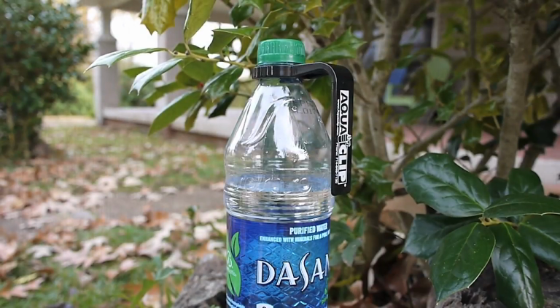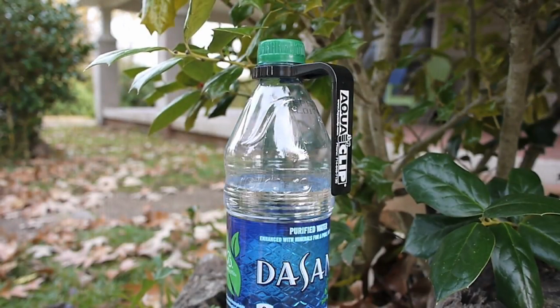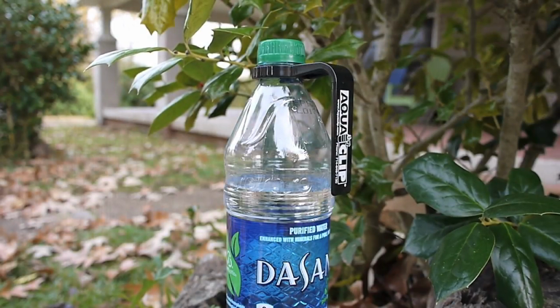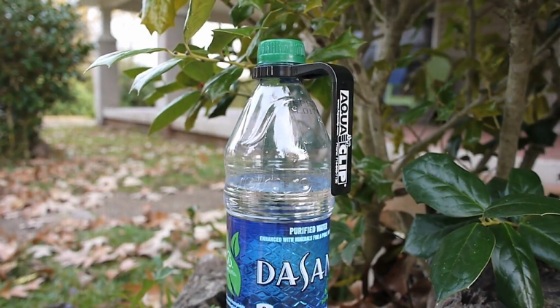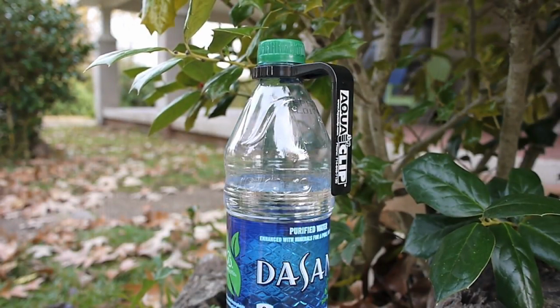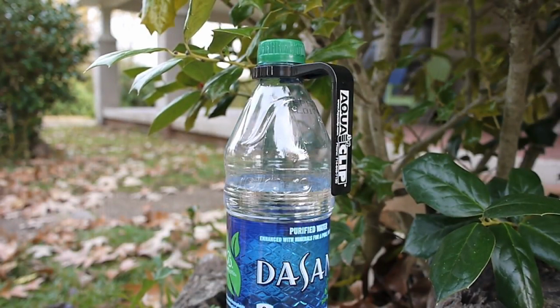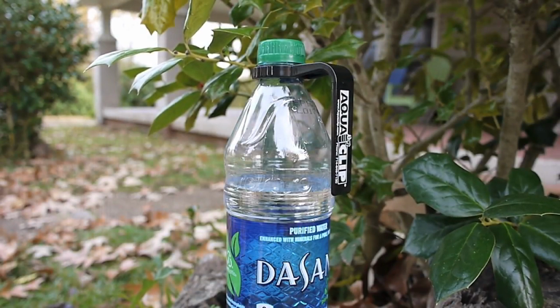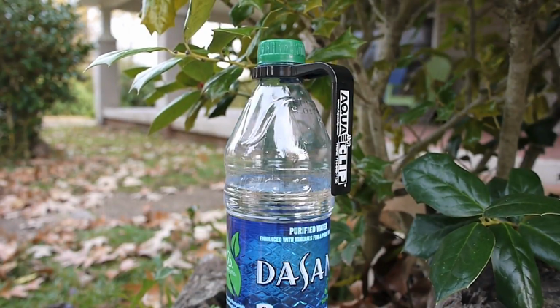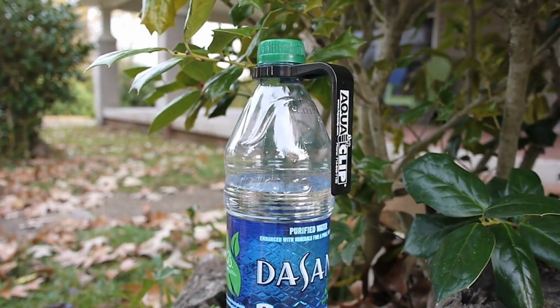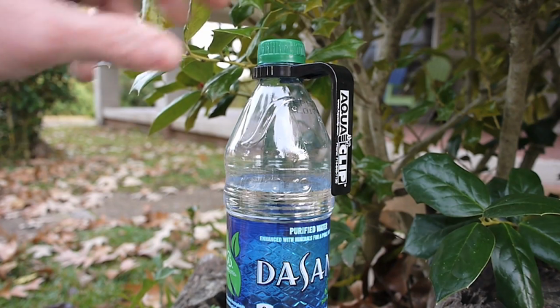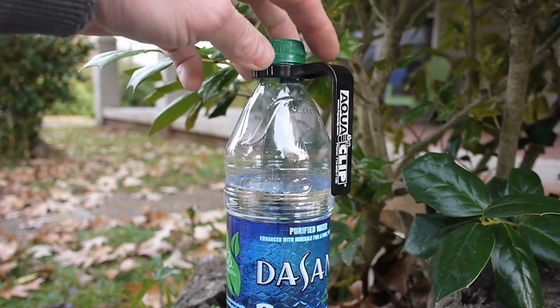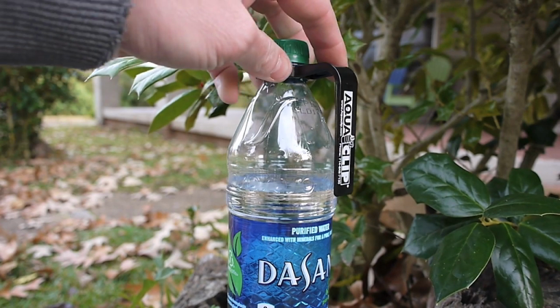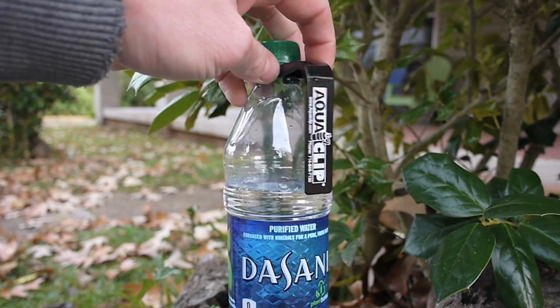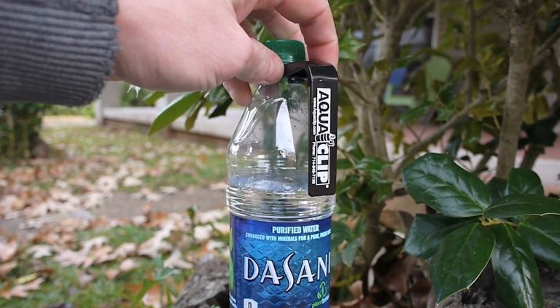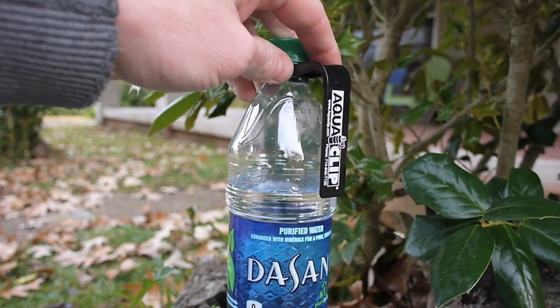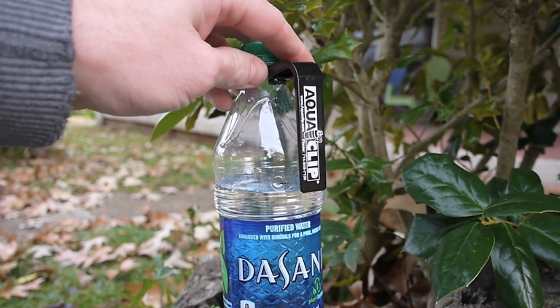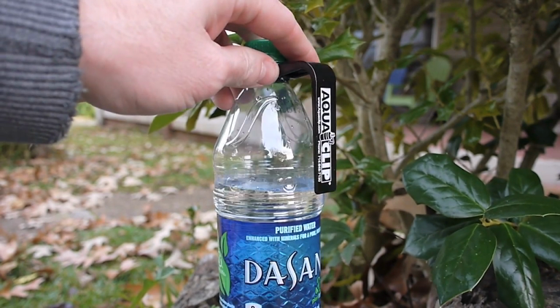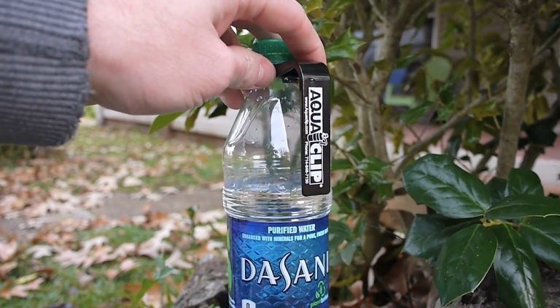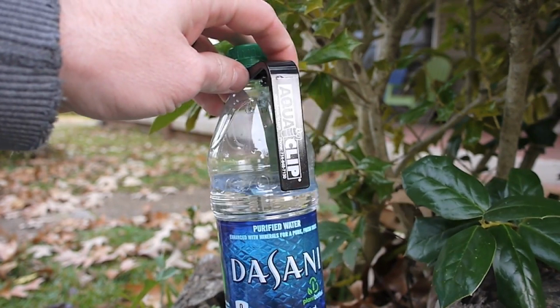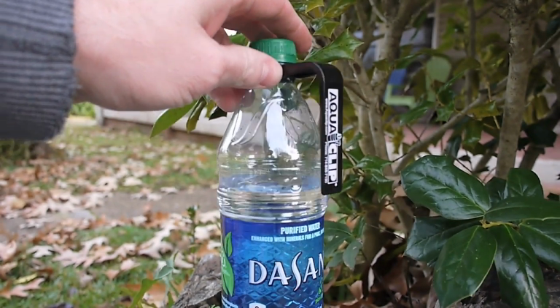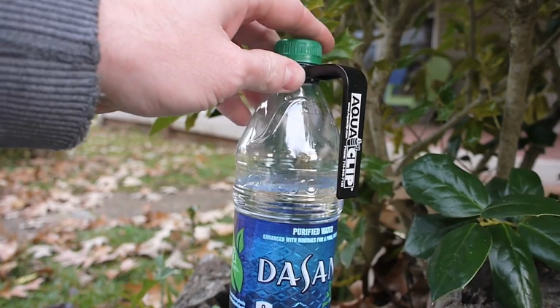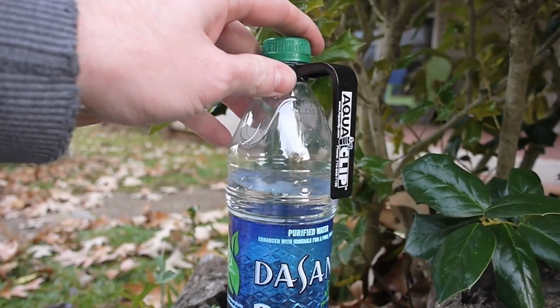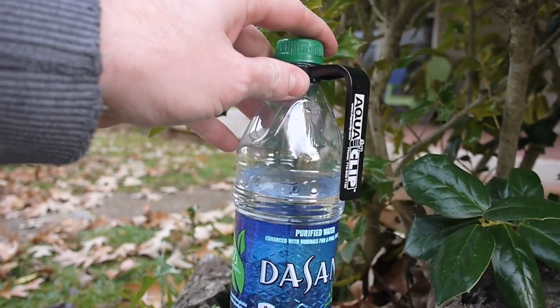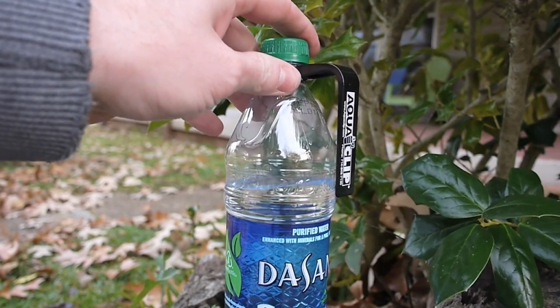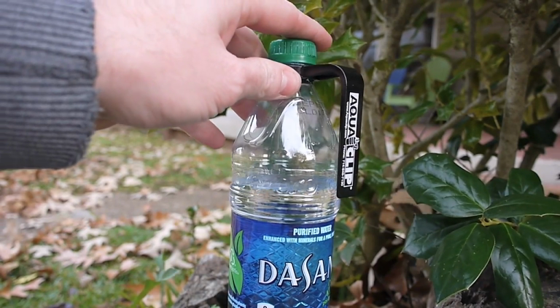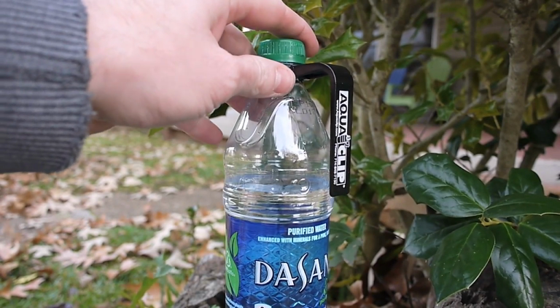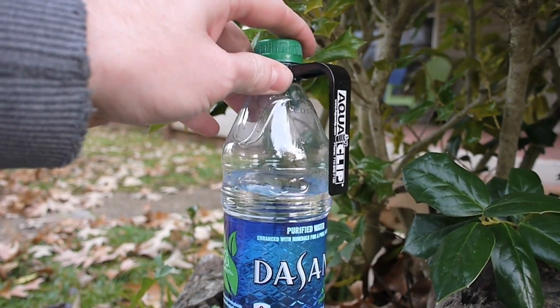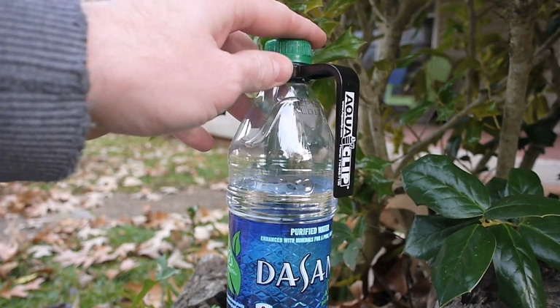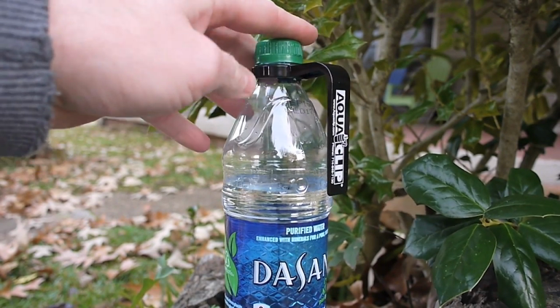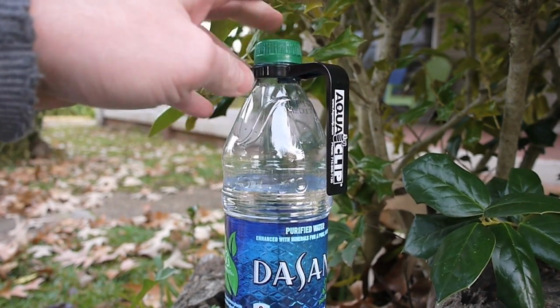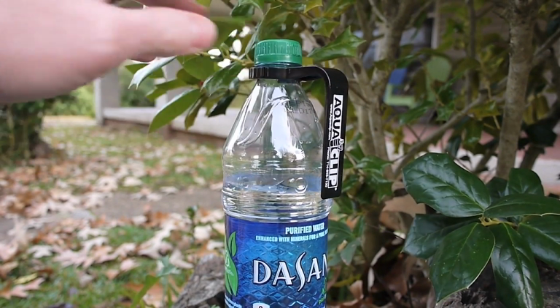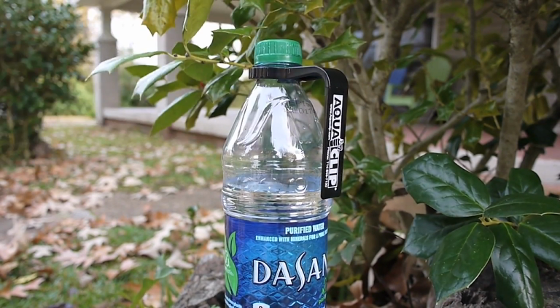Hey guys, it's Chad from SticksBlog. I'm Sticks. I just want to do a quick little video and talk about this little doodad here. This is called the Aquaclip. This is something that I was recently sent in the mail just to check out.